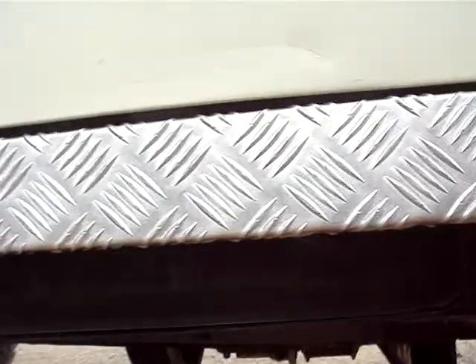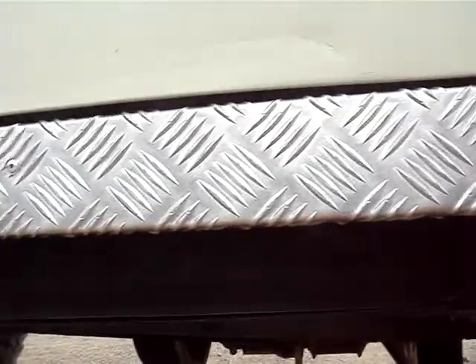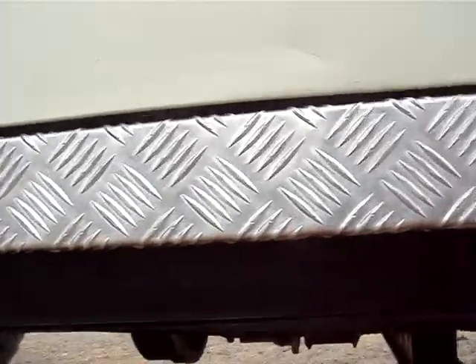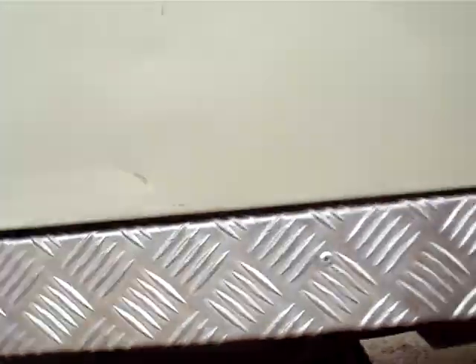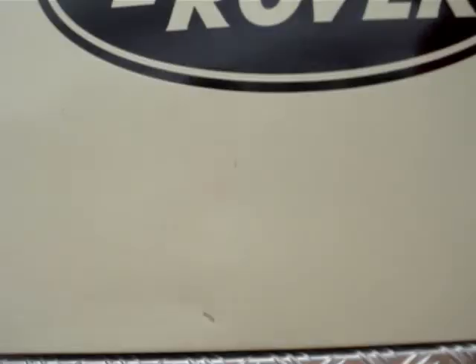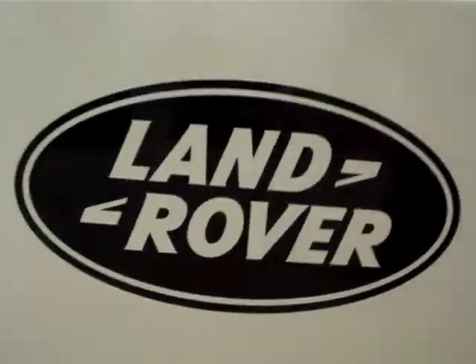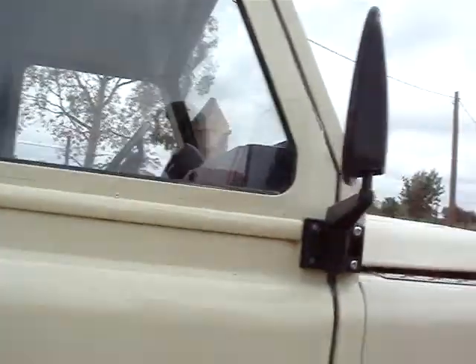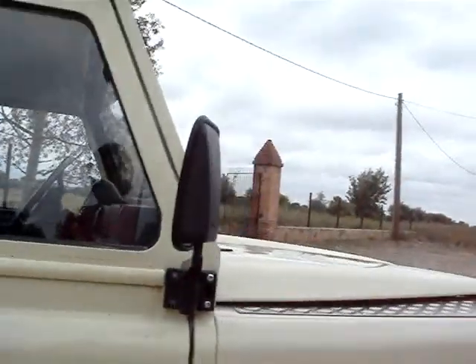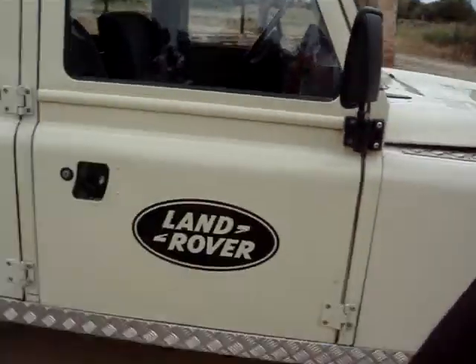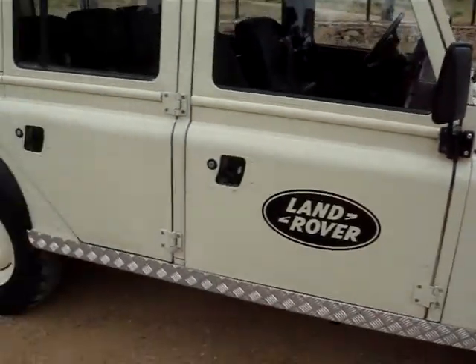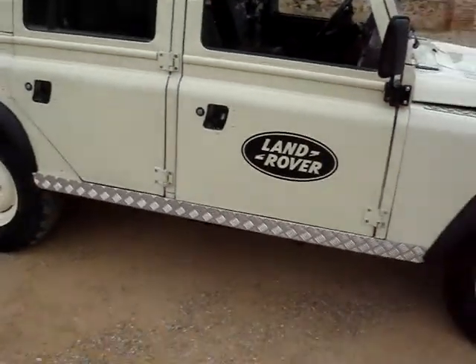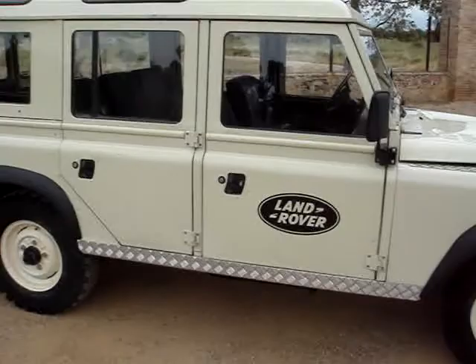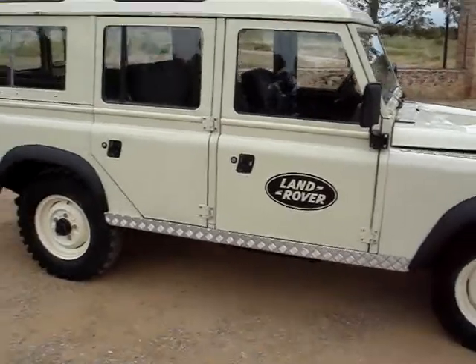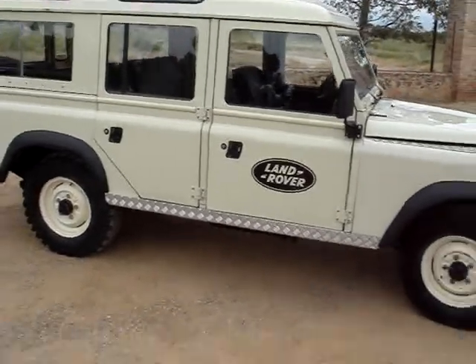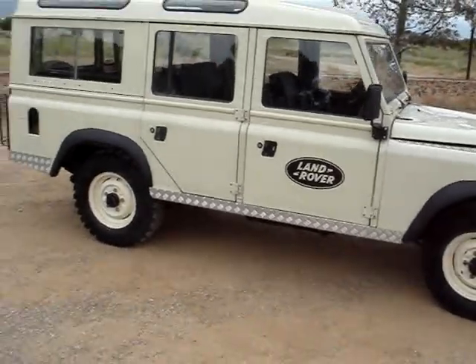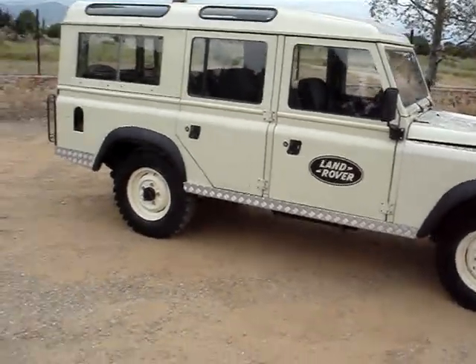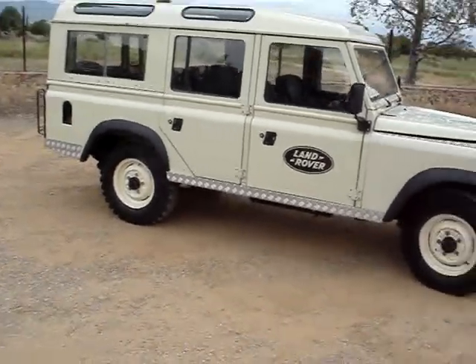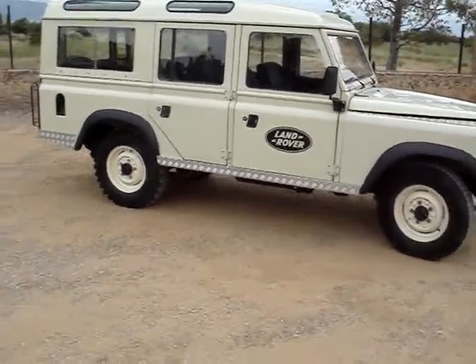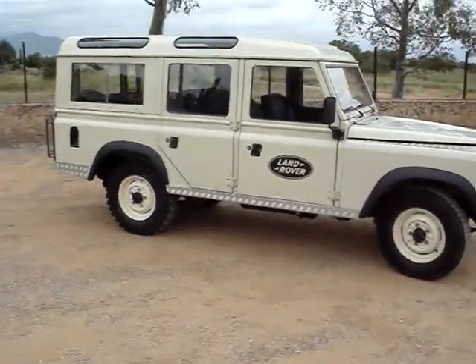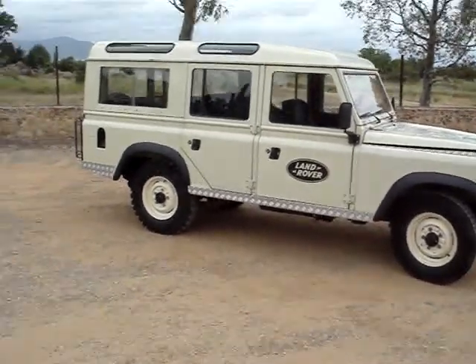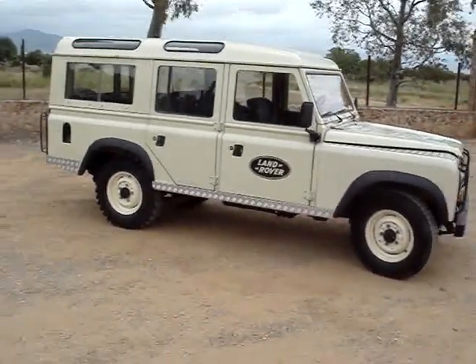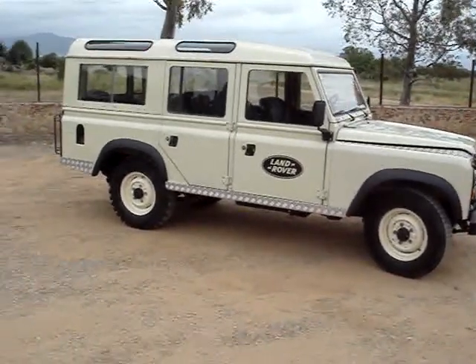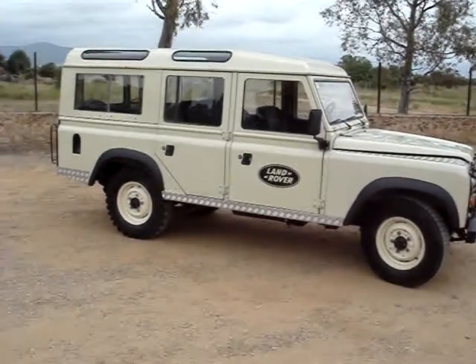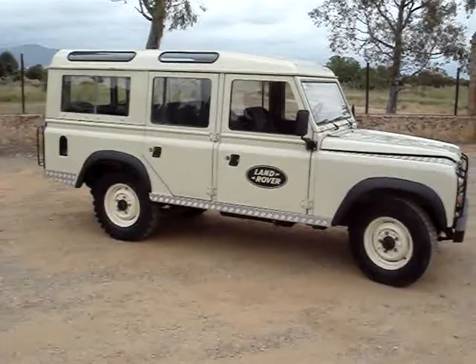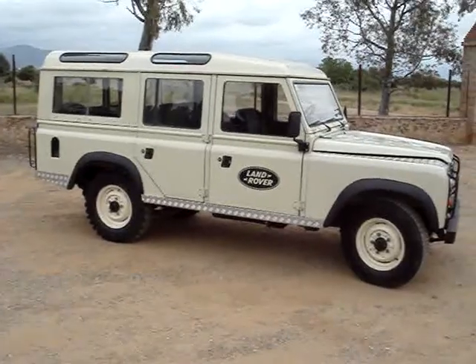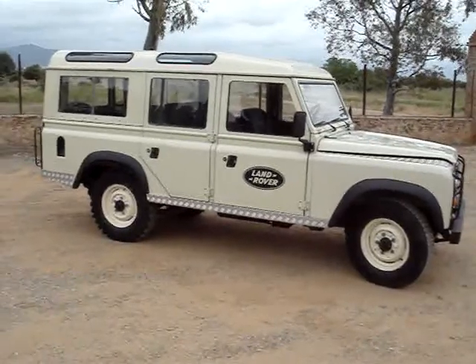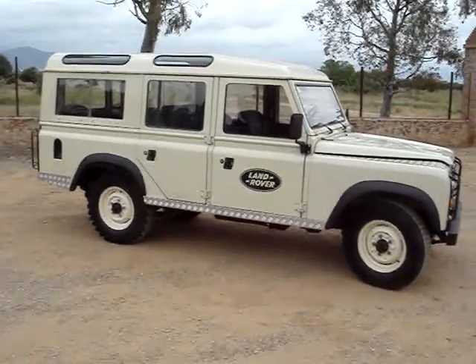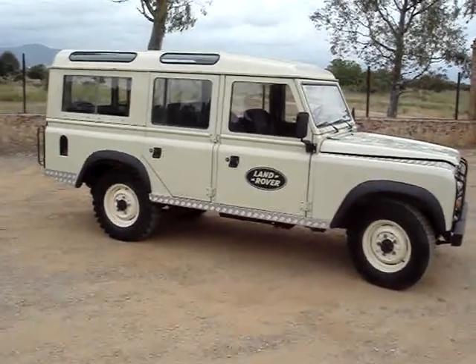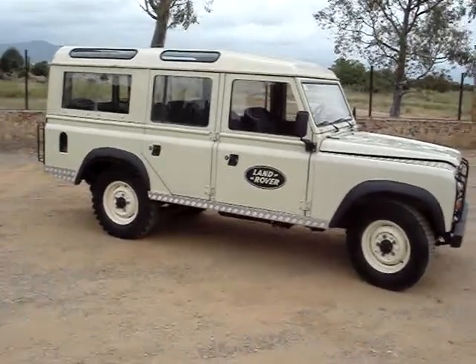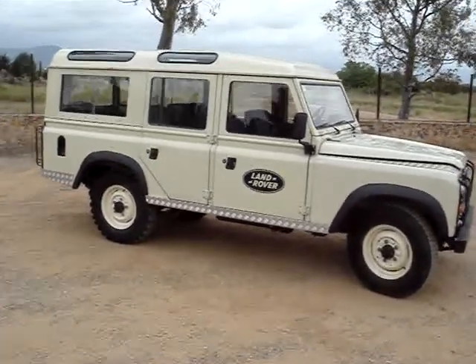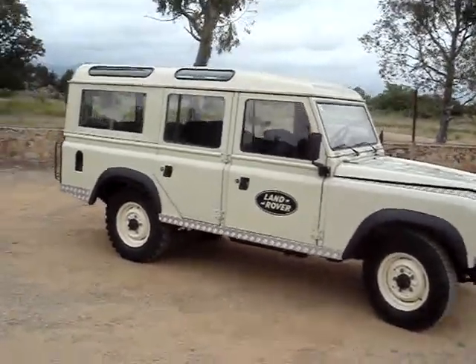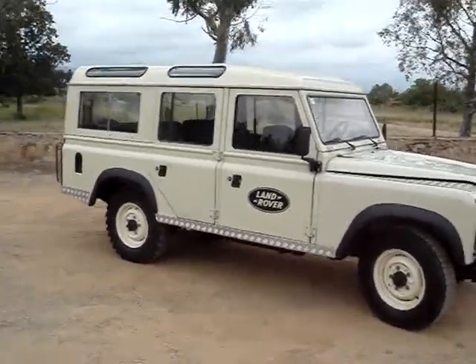There's an extra fuel tank — that's a very desirable extra option. A long-range extra fuel tank. This is an optional extra and there aren't many of them that come with this optional extra fitted.